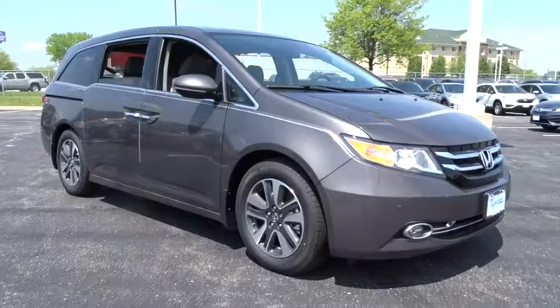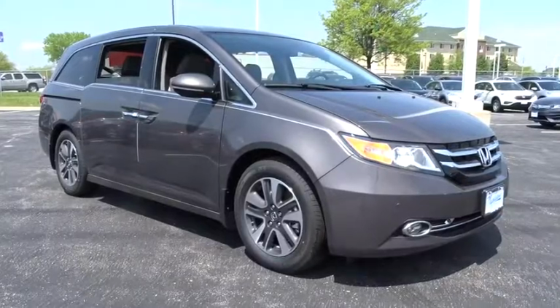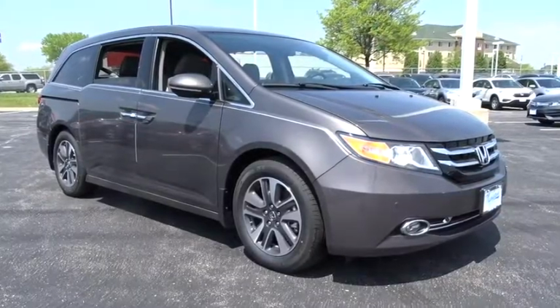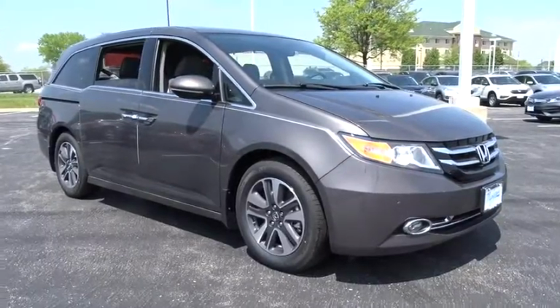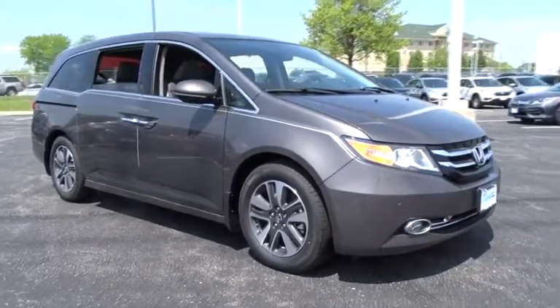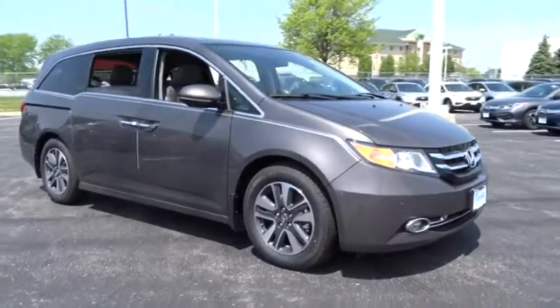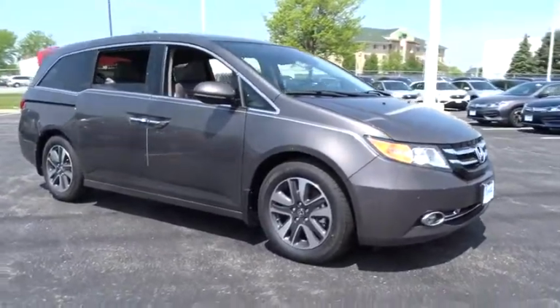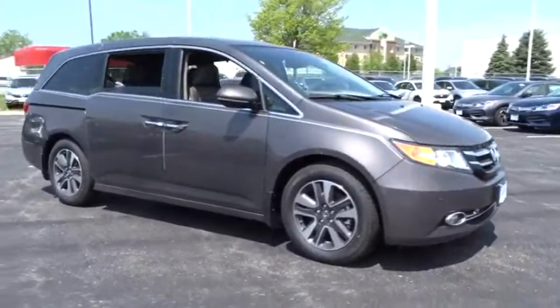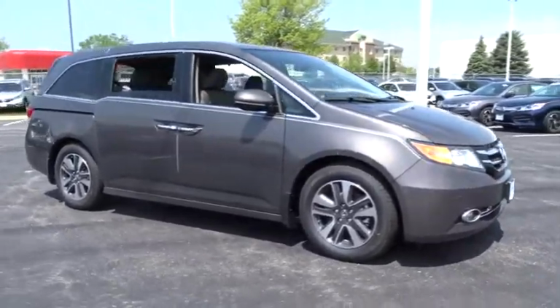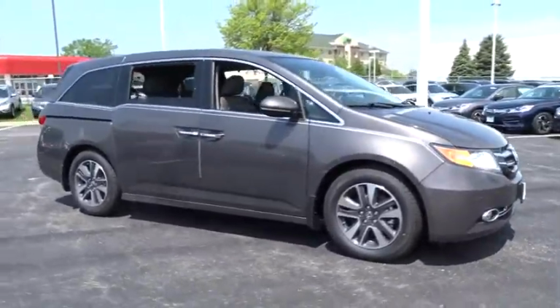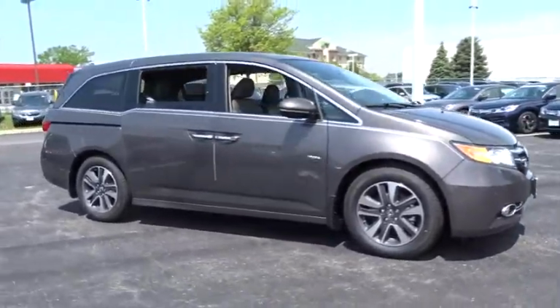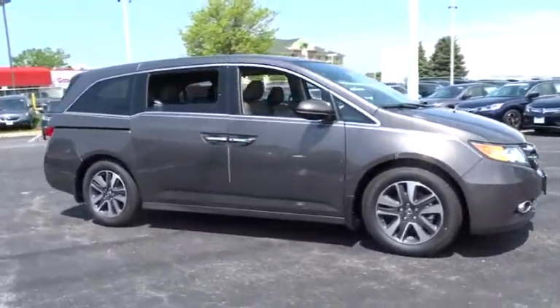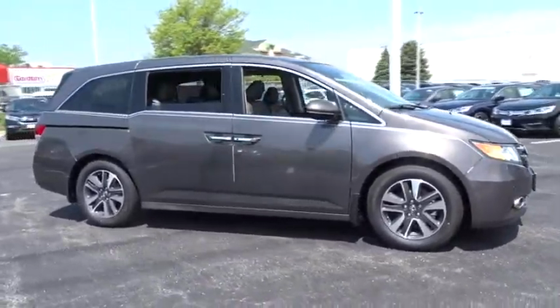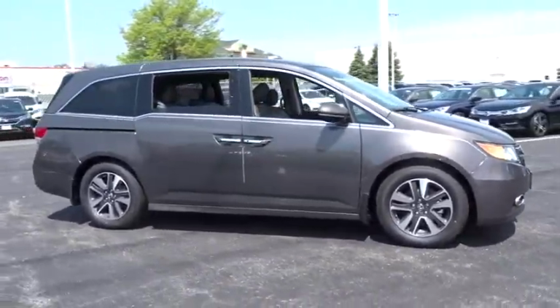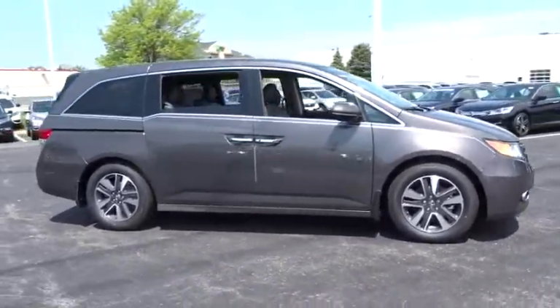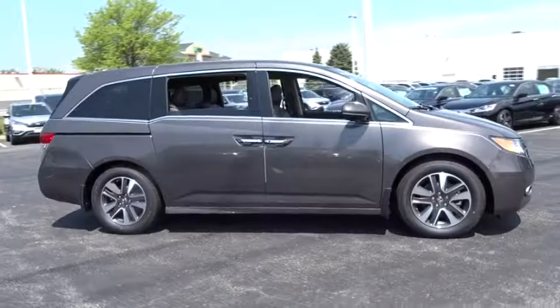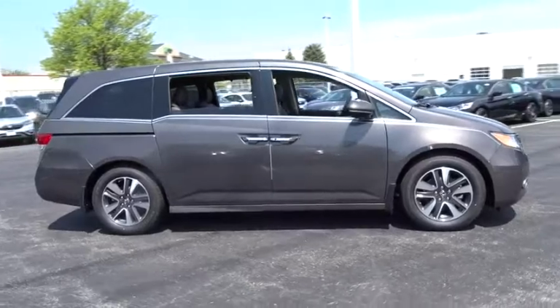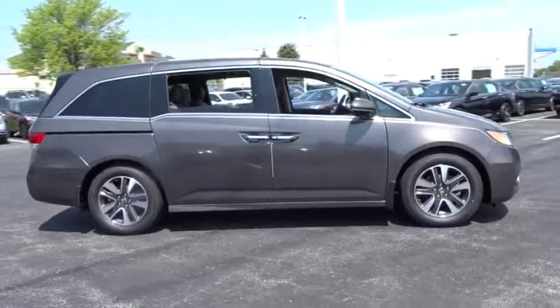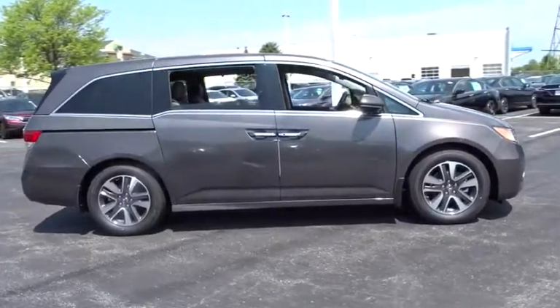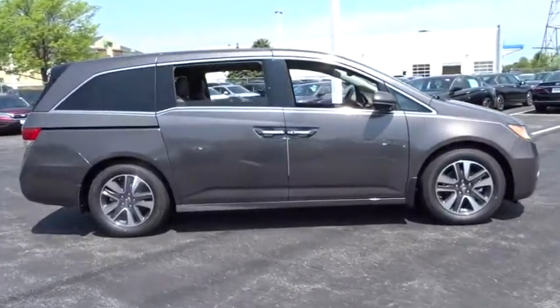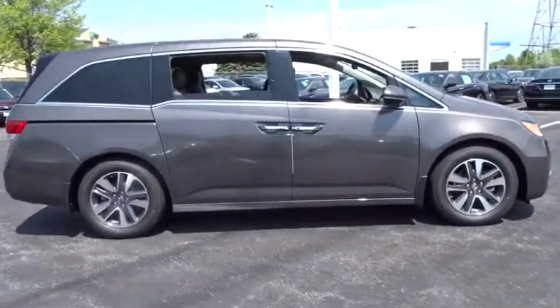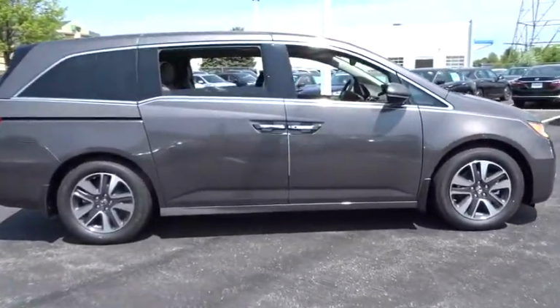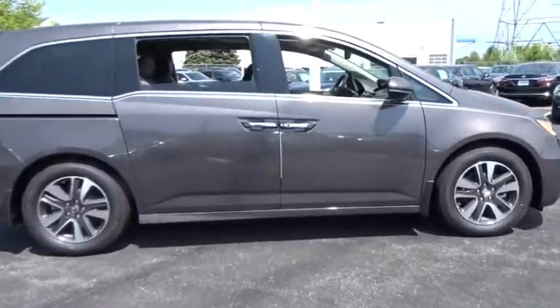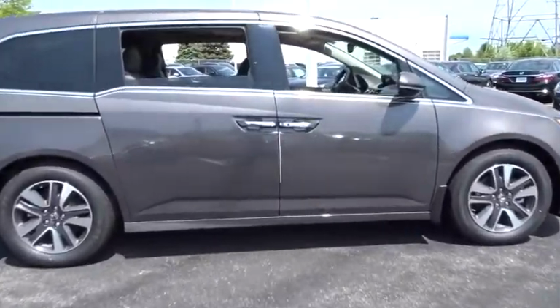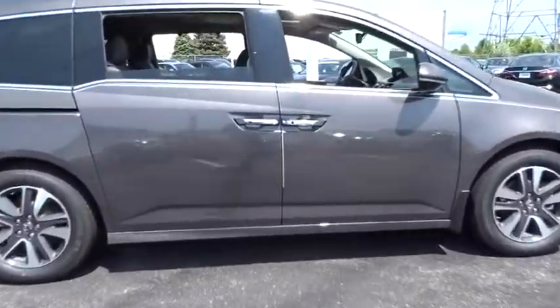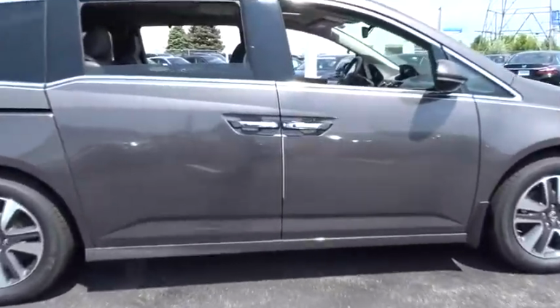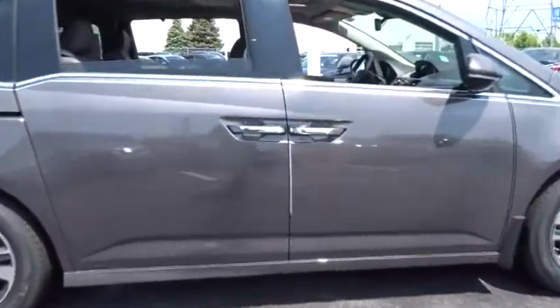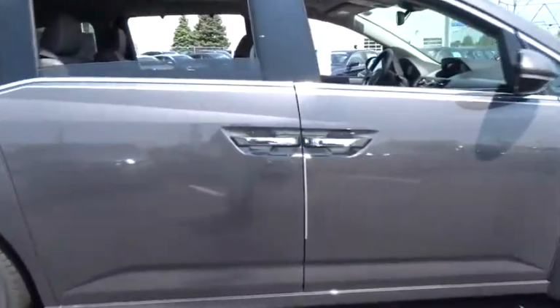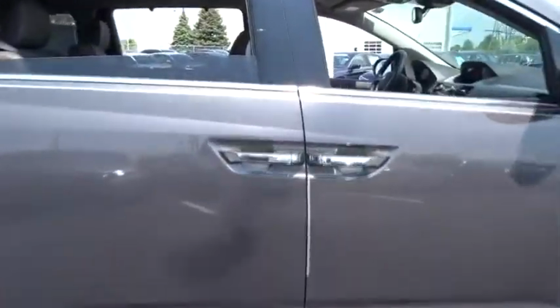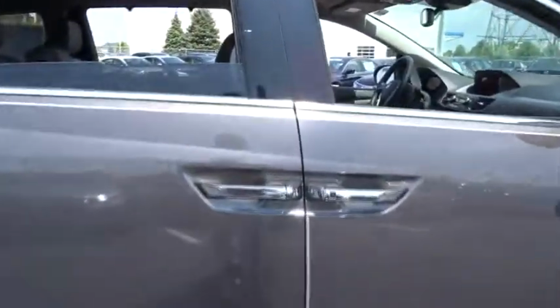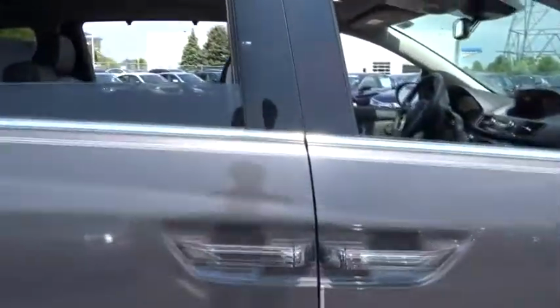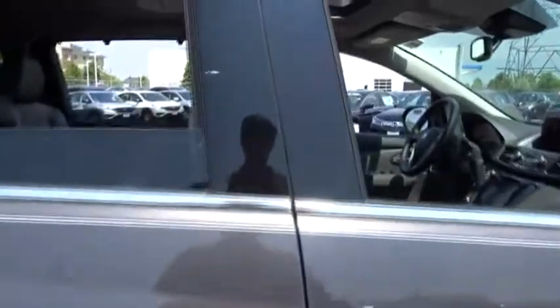The 2016 Honda Odyssey. The Honda Odyssey is a showcase of distinguished style, captivating technology, and advanced safety features. A must for all families.